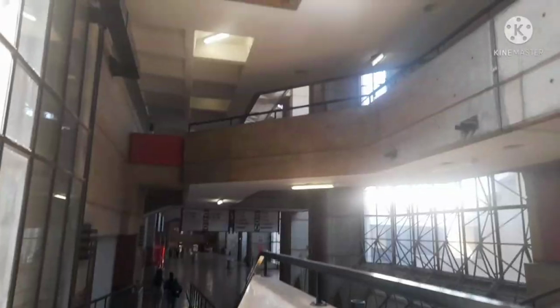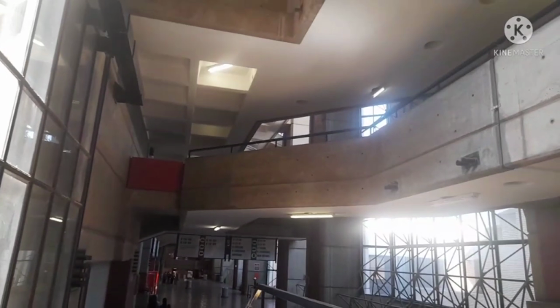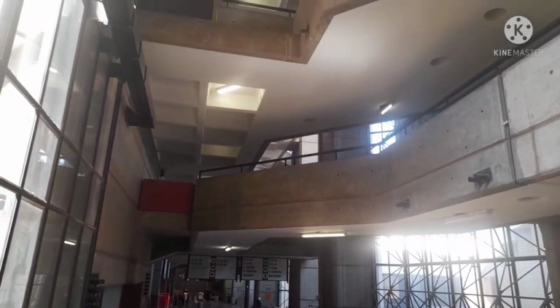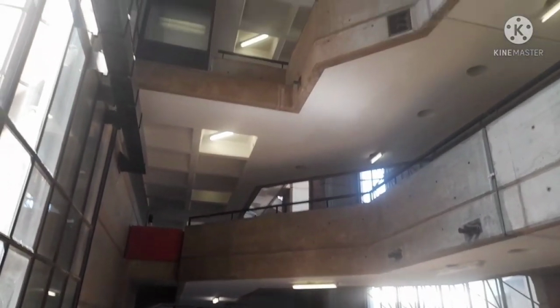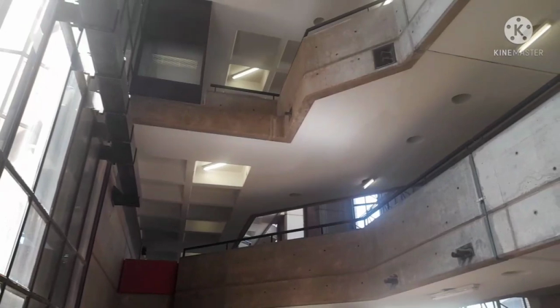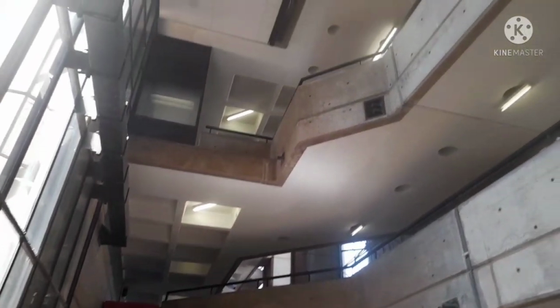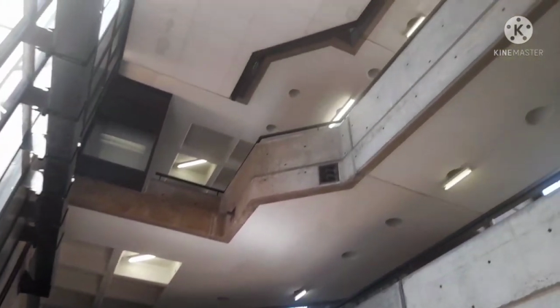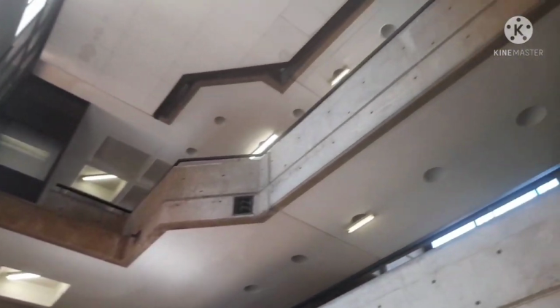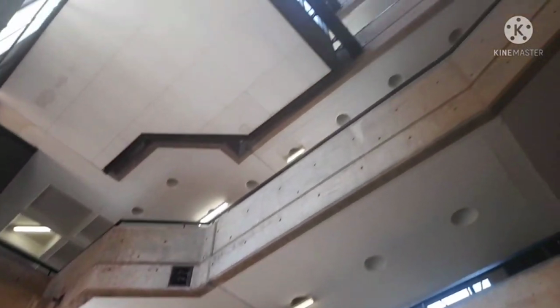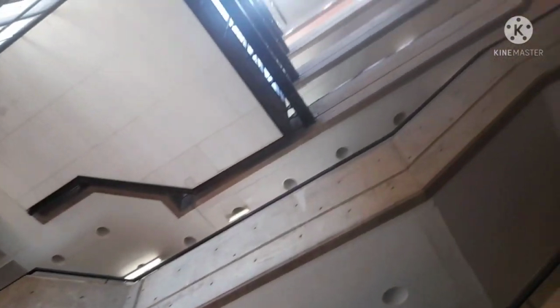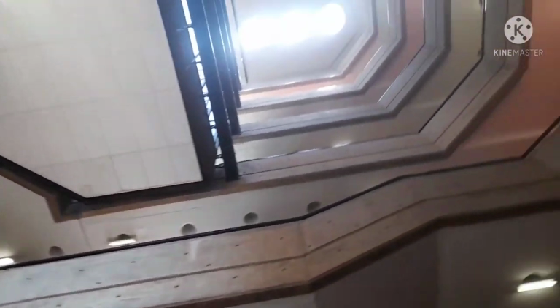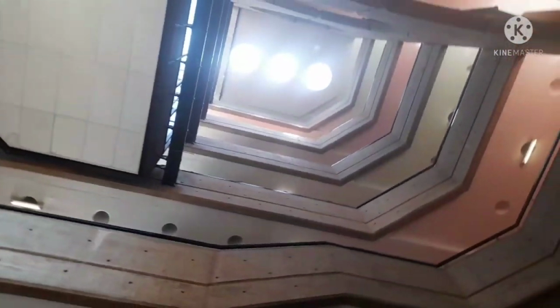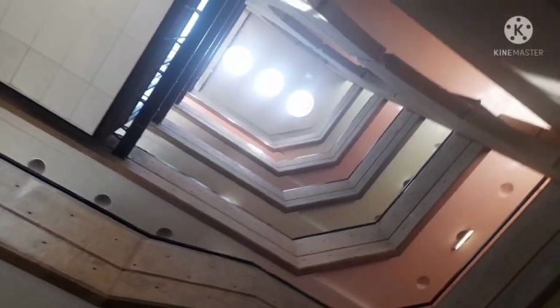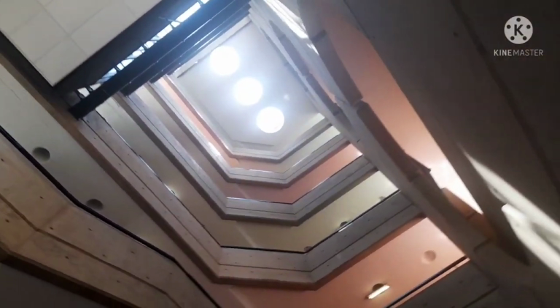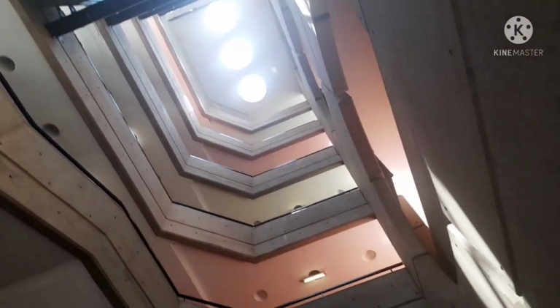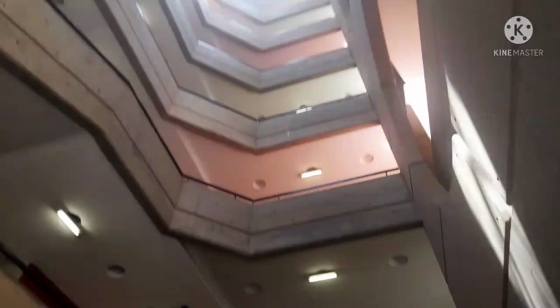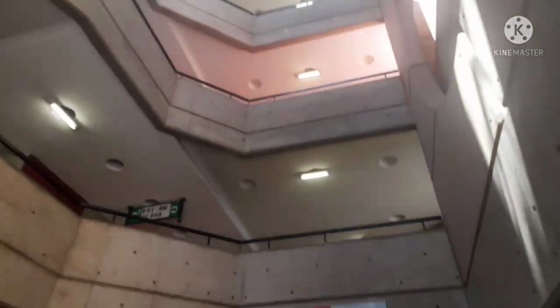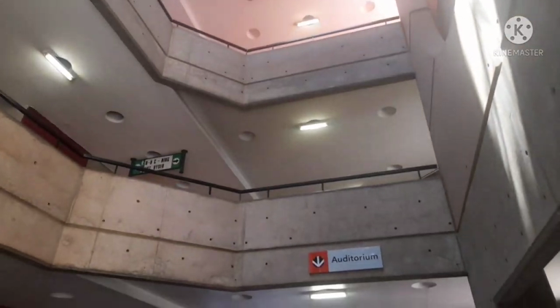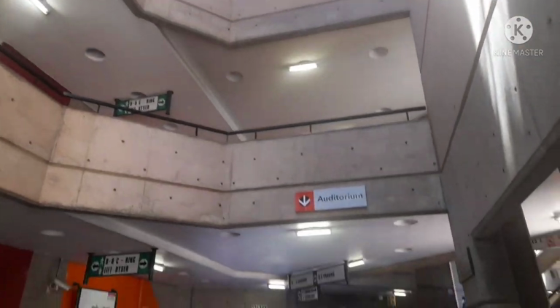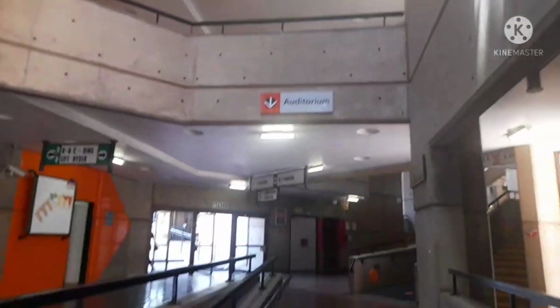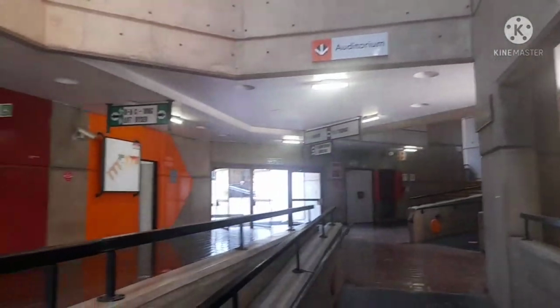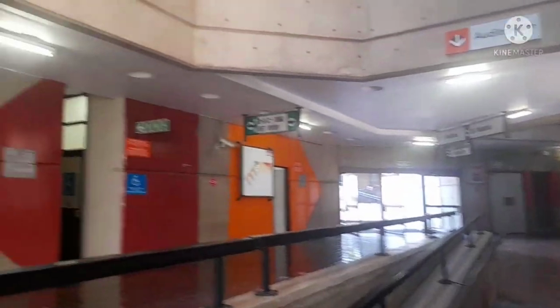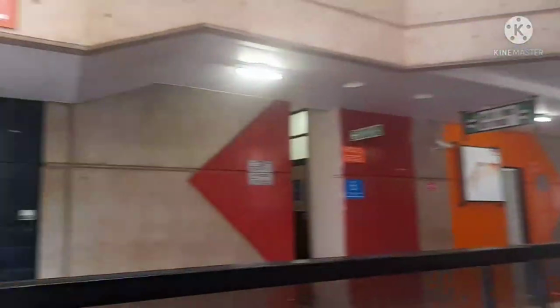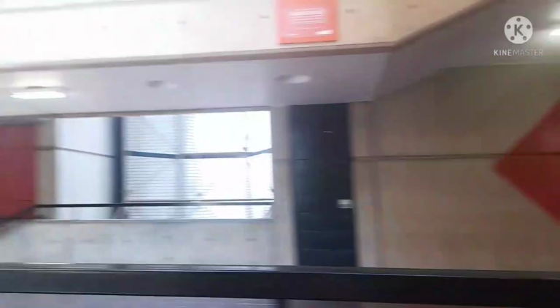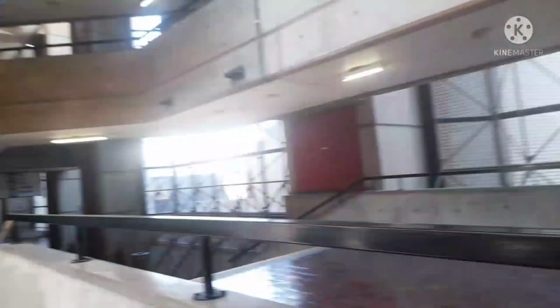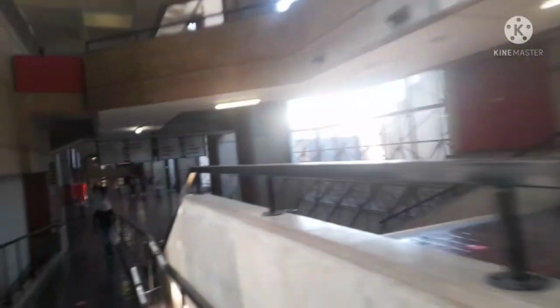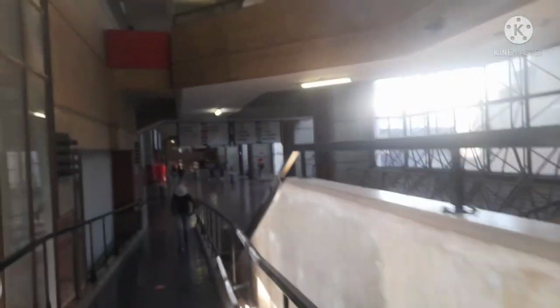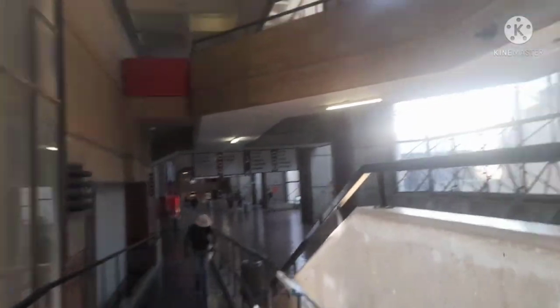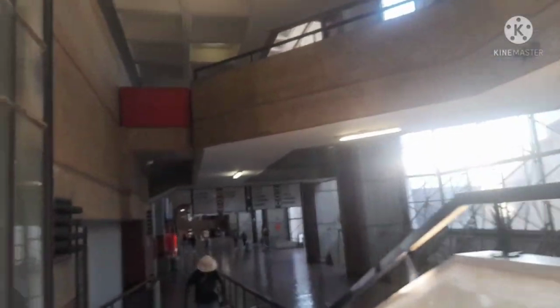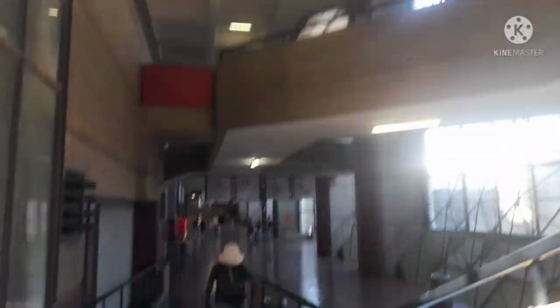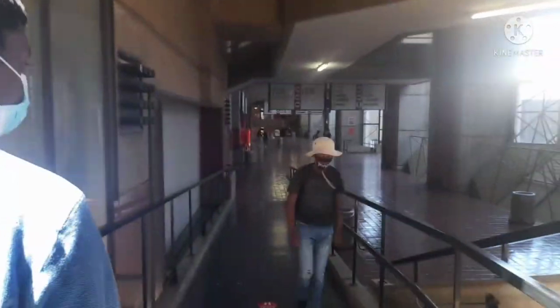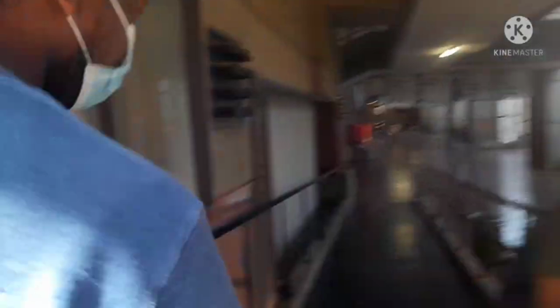So we've entered the main building where there's literally everything — lecture halls, labs, offices, departments, faculties. Literally anything you can think of.